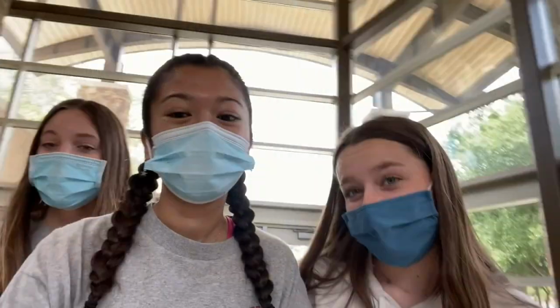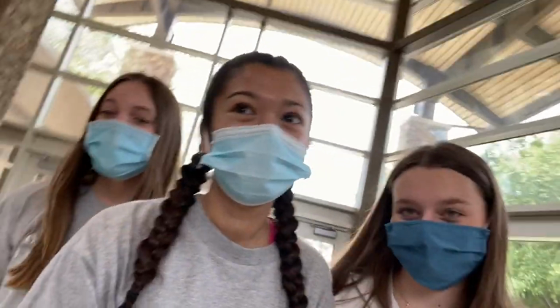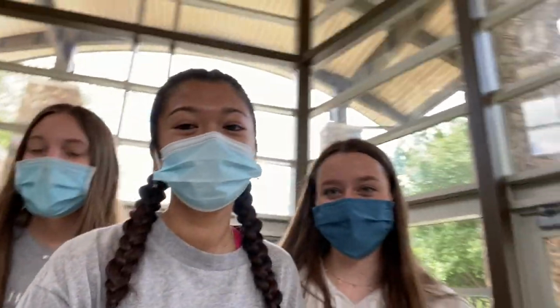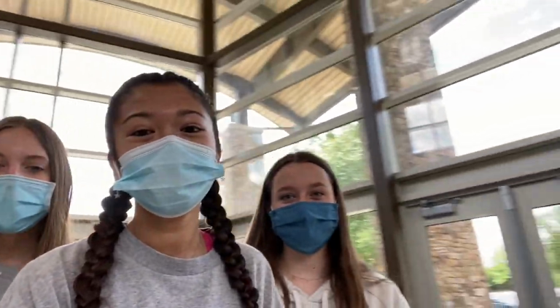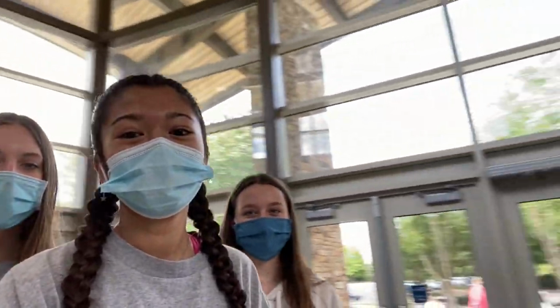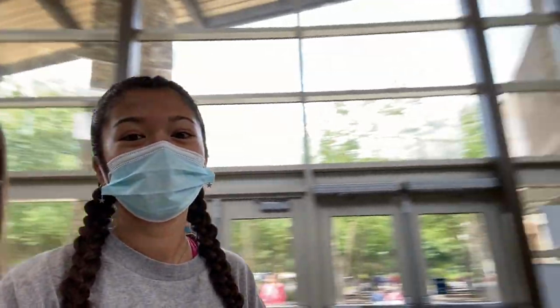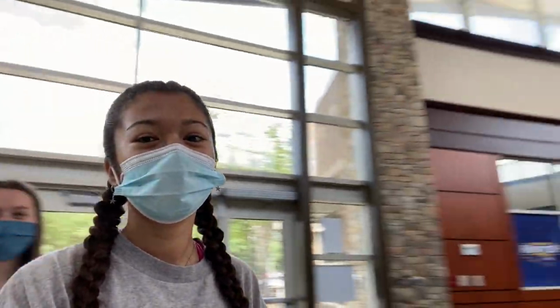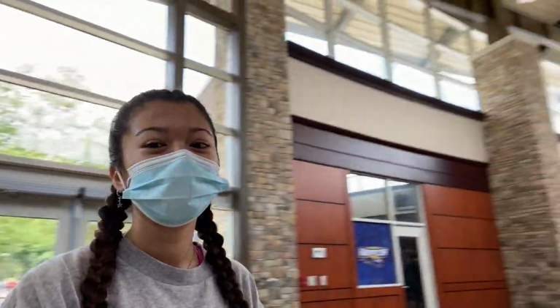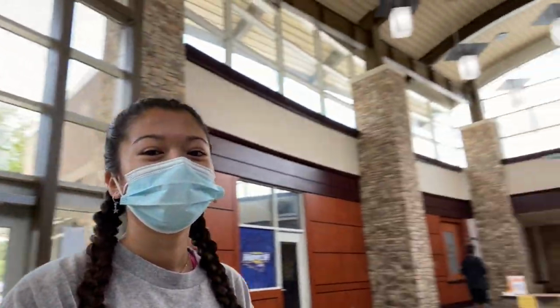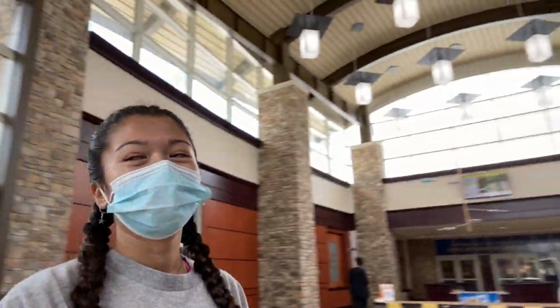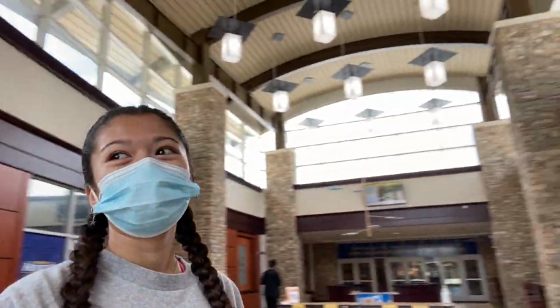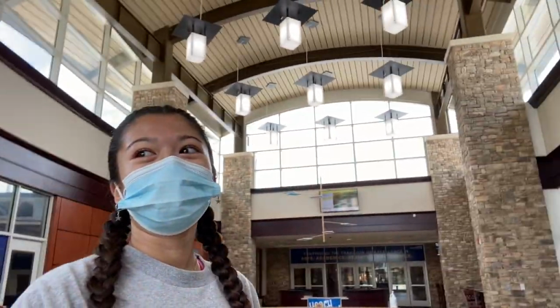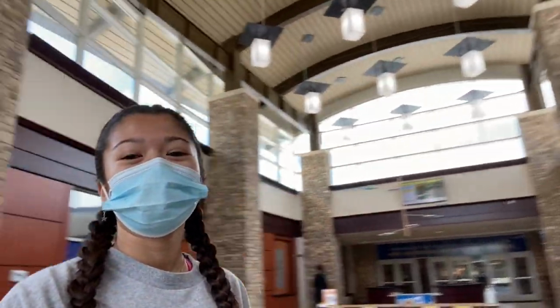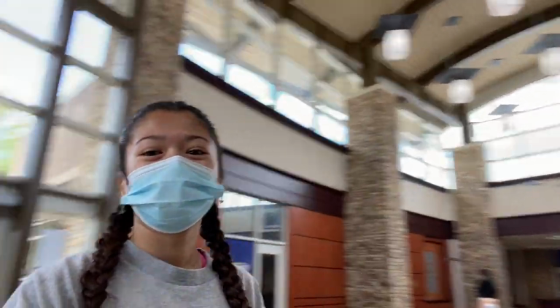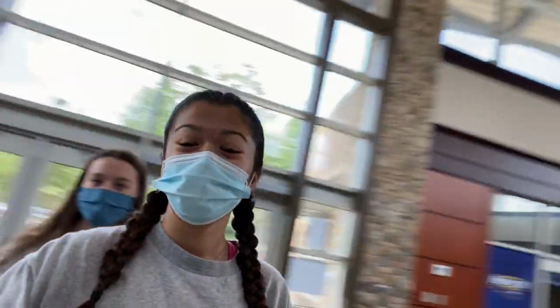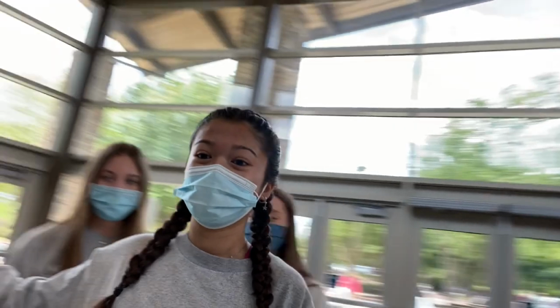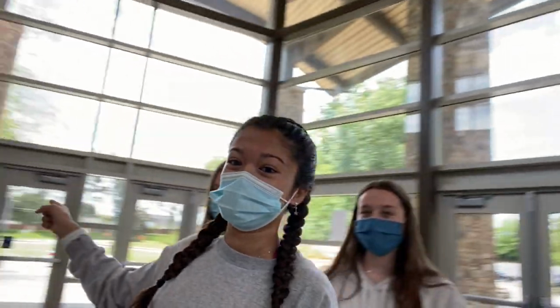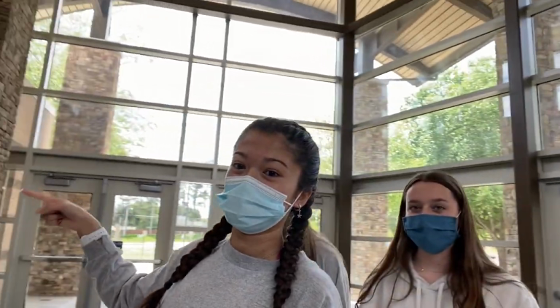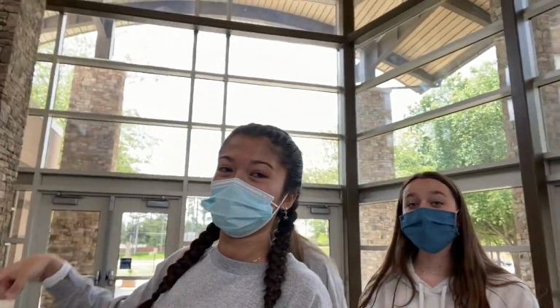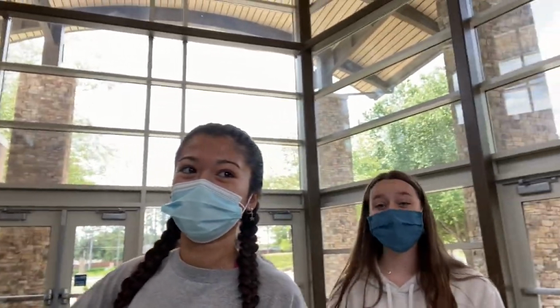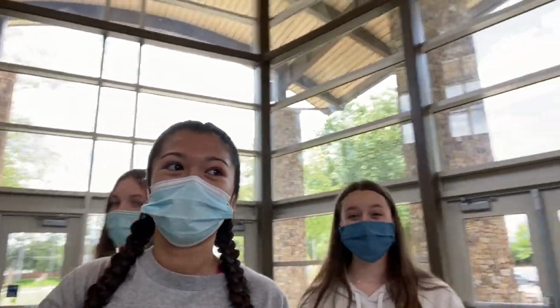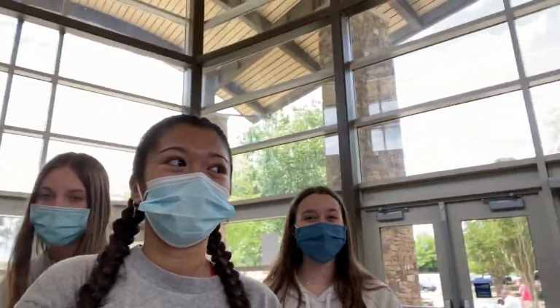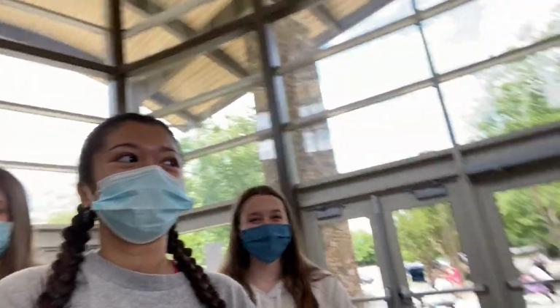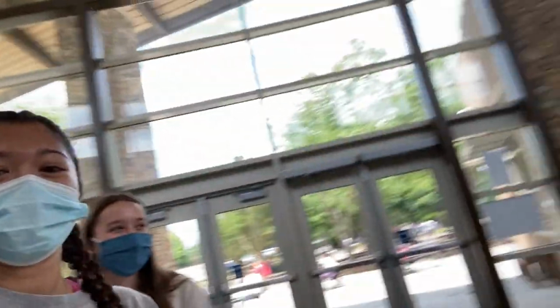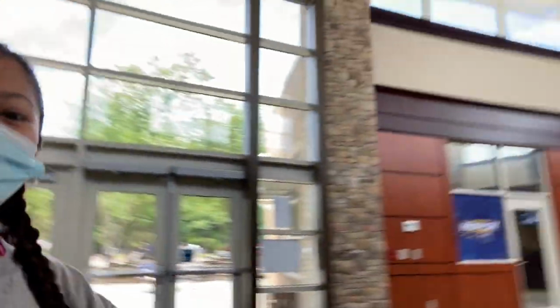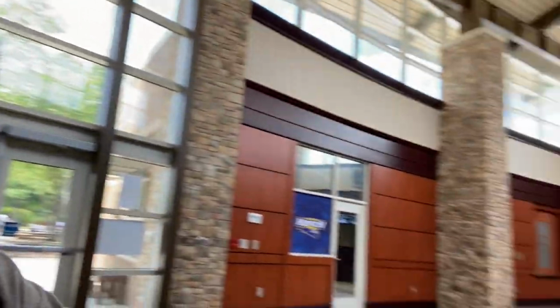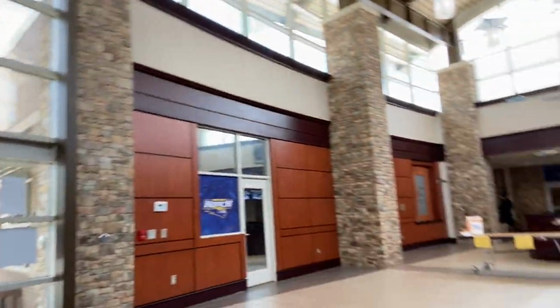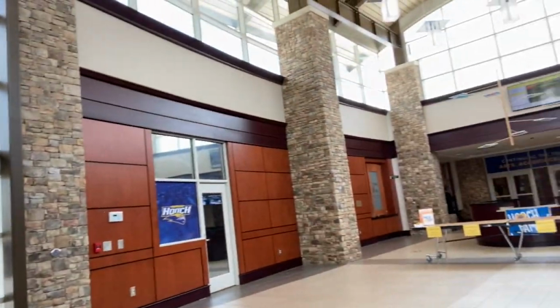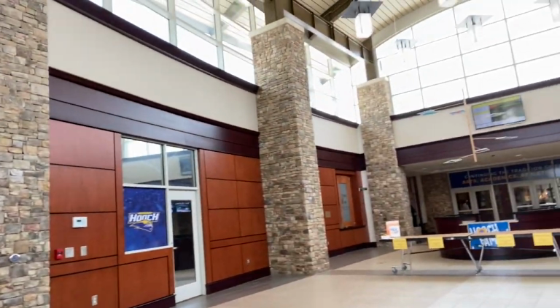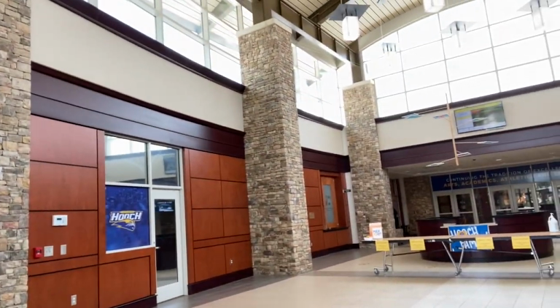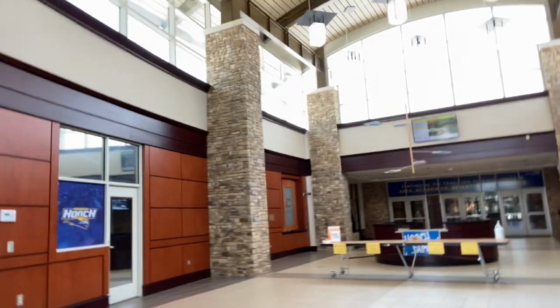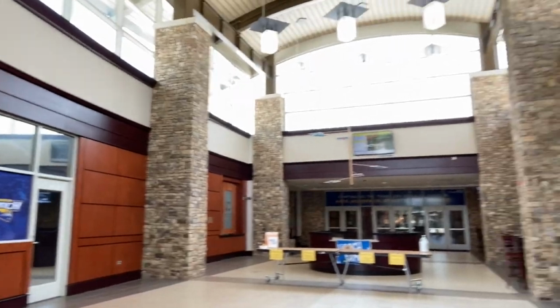This is the atrium. This is where you walk in after you get dropped off through the front, and the attendance office is right over there if you come in late.